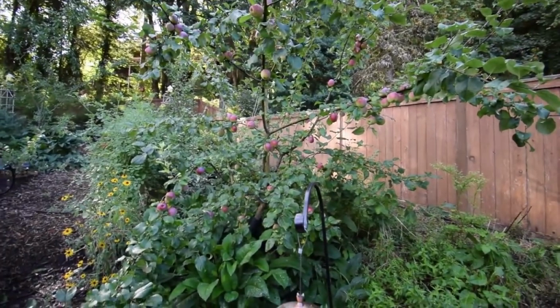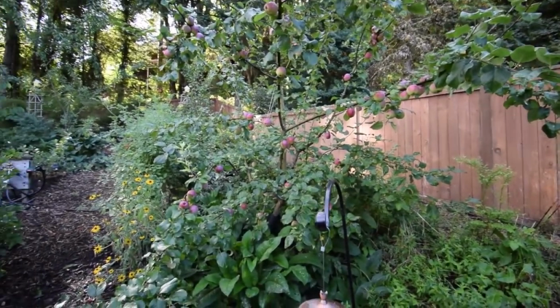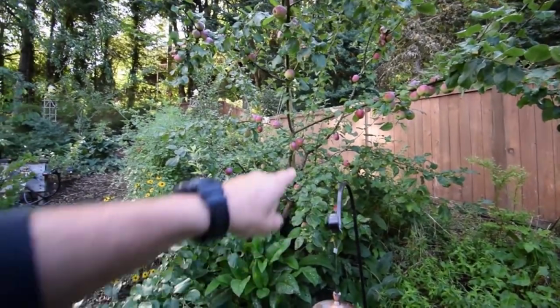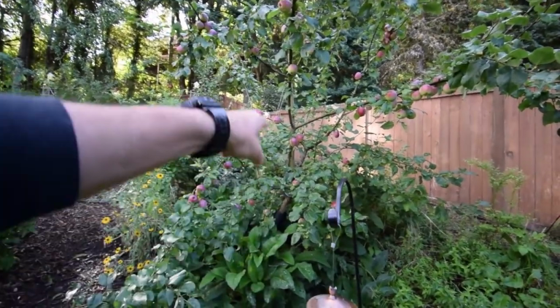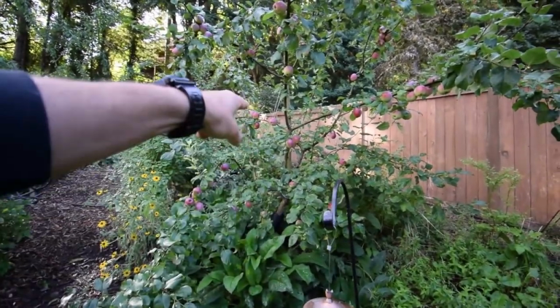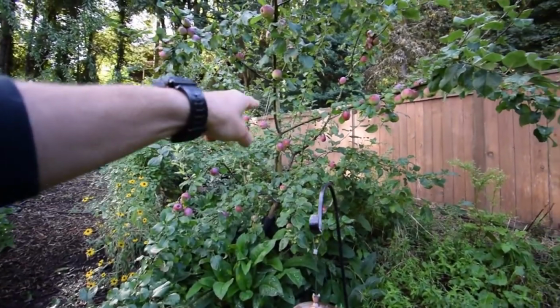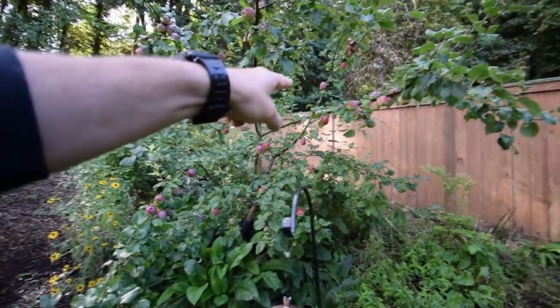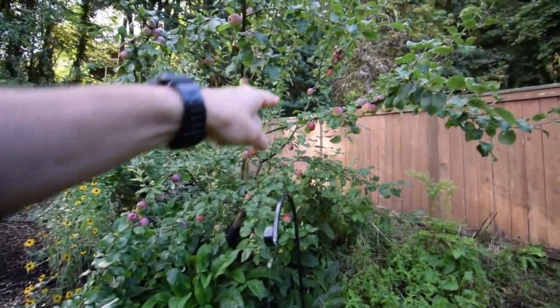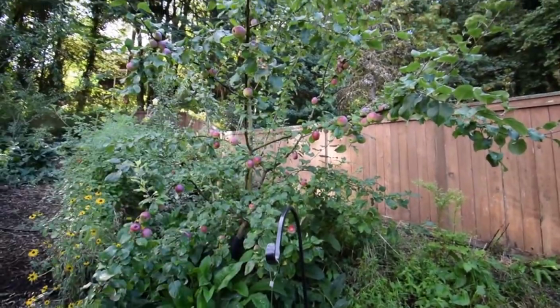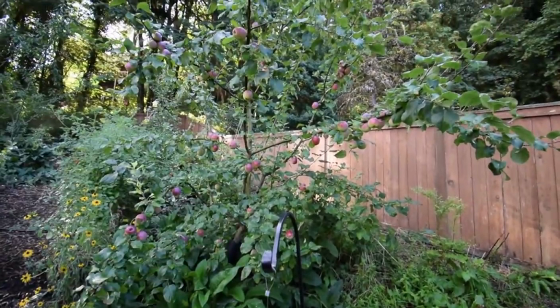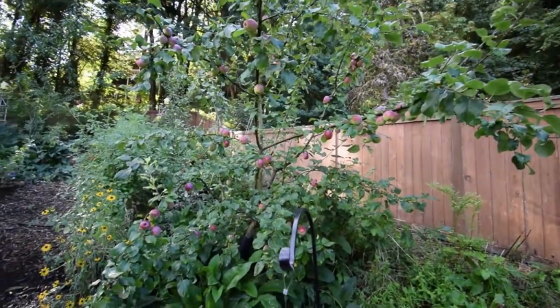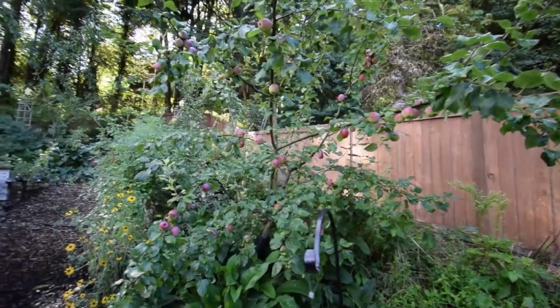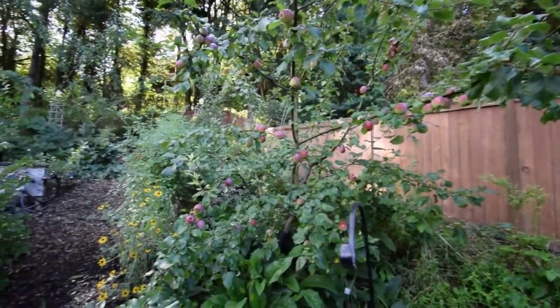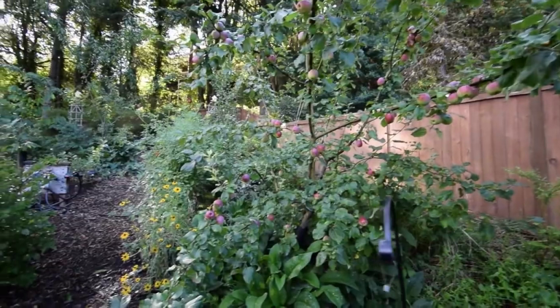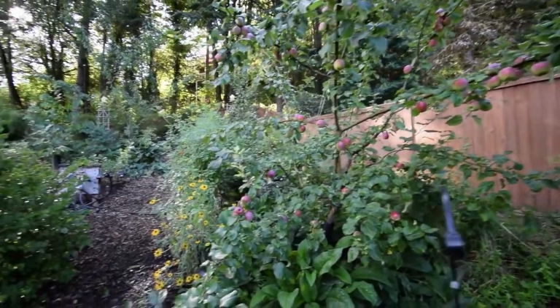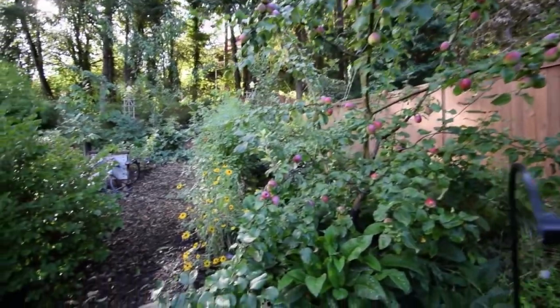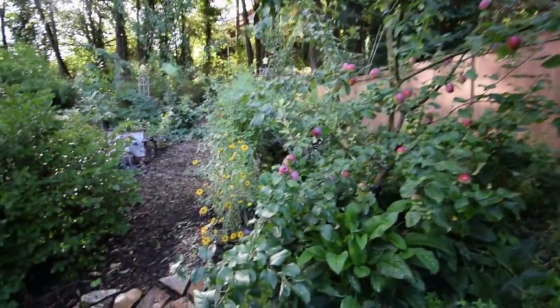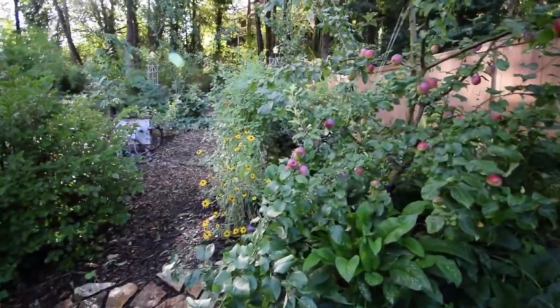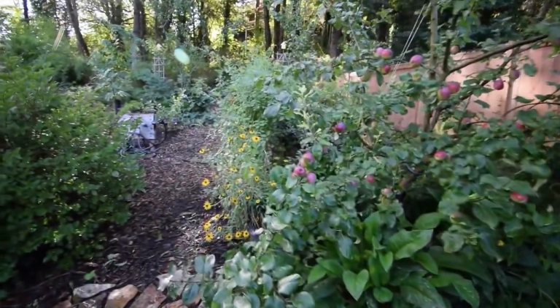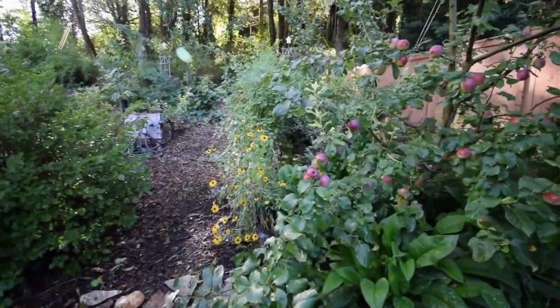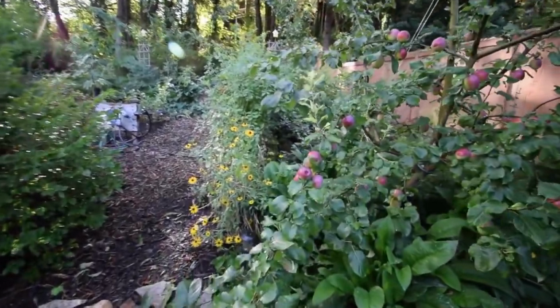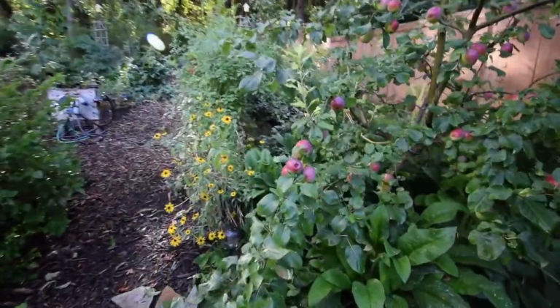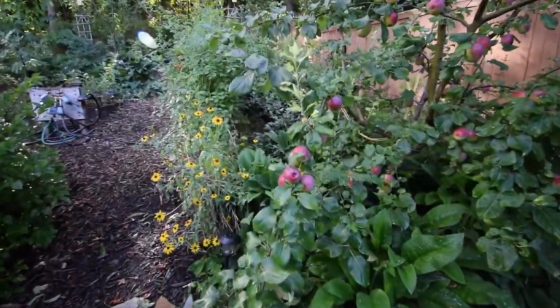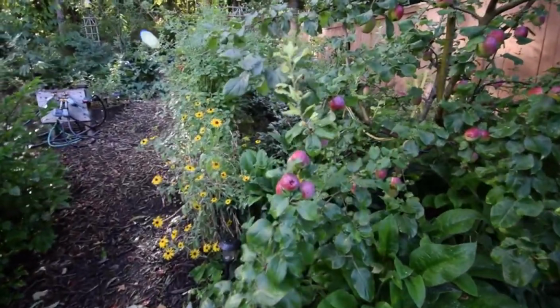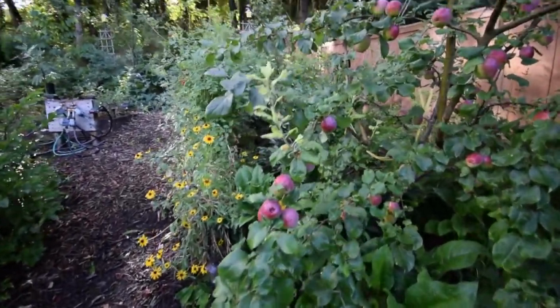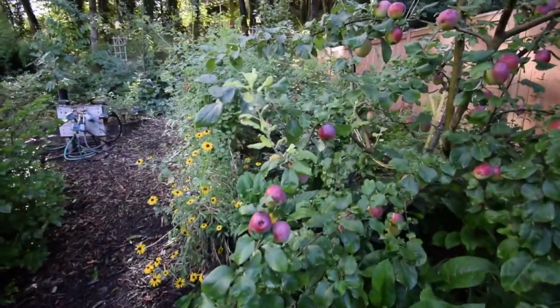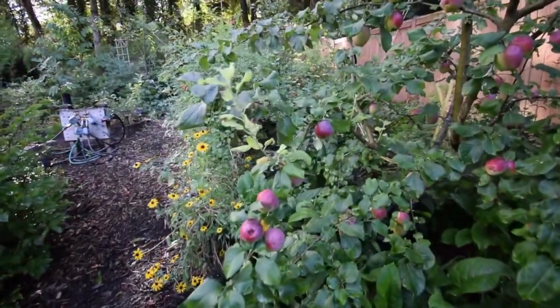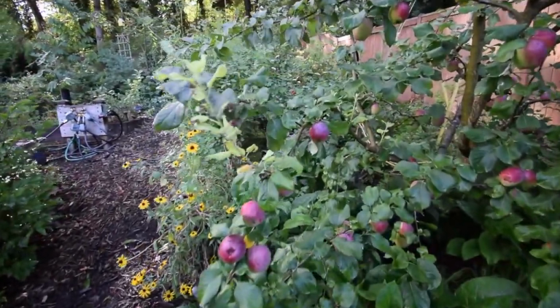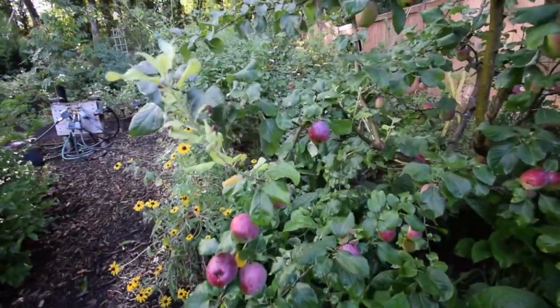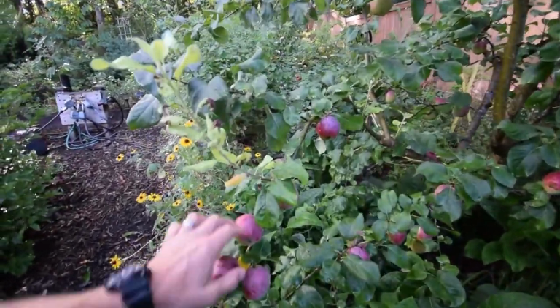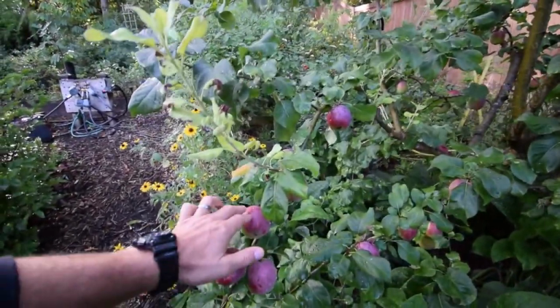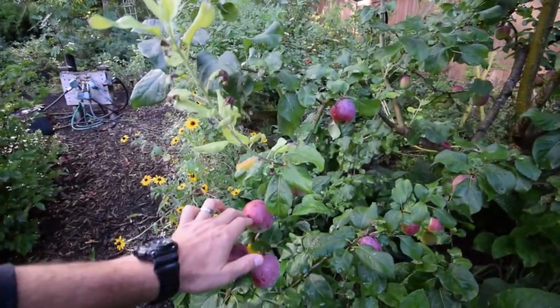Apples — probably in another week or two they'll be ready to pick. They've got a nice rosy color on them and they have a really nice taste.